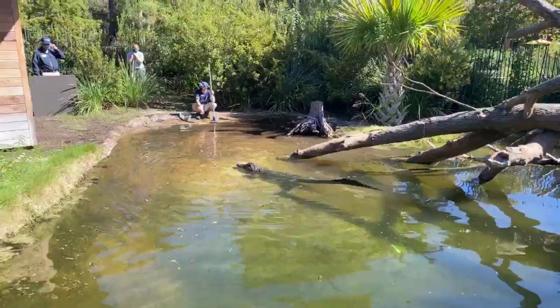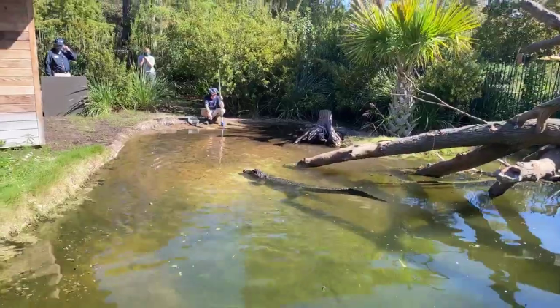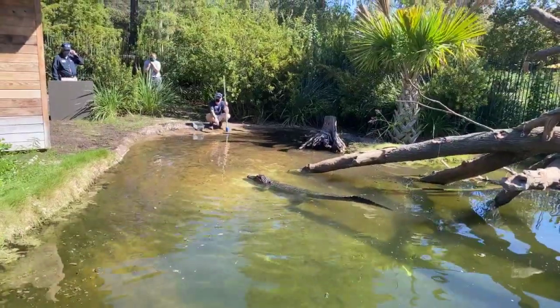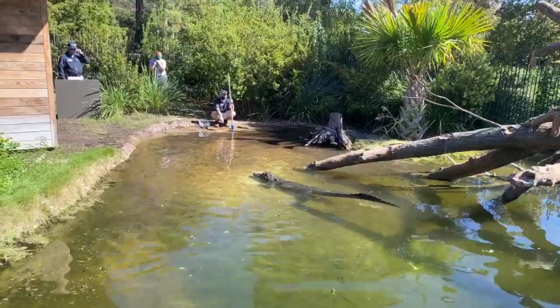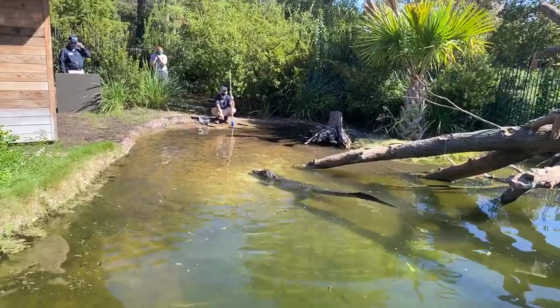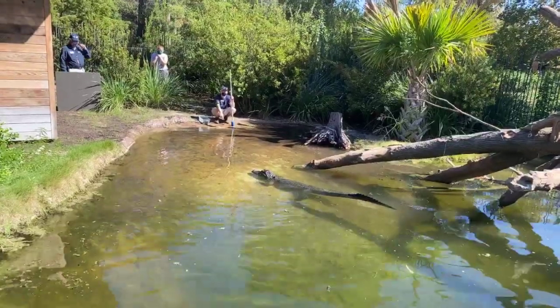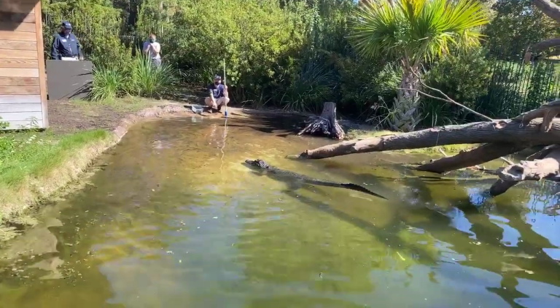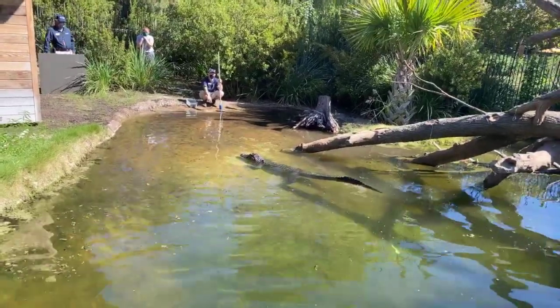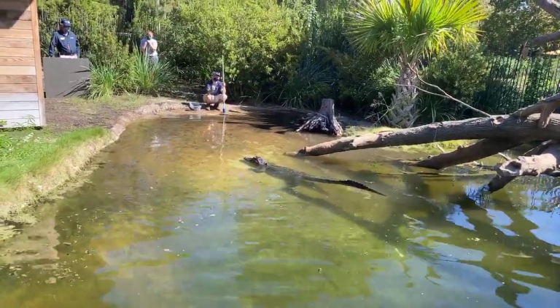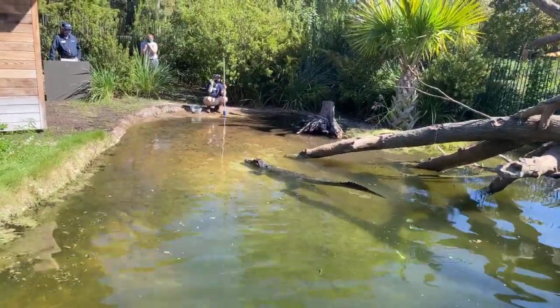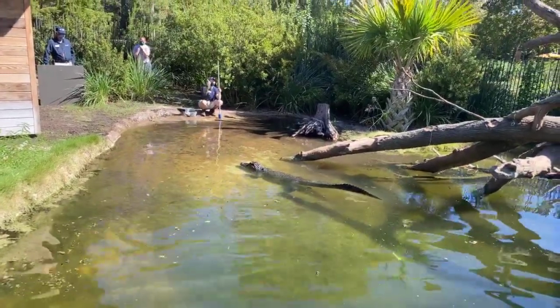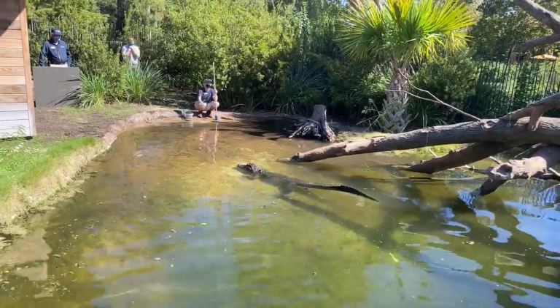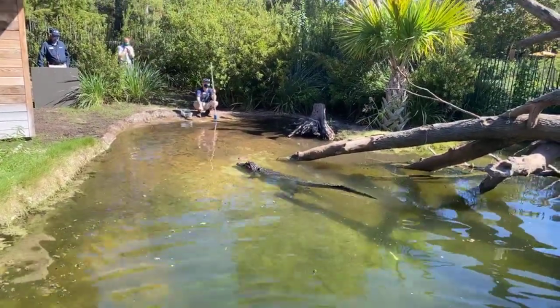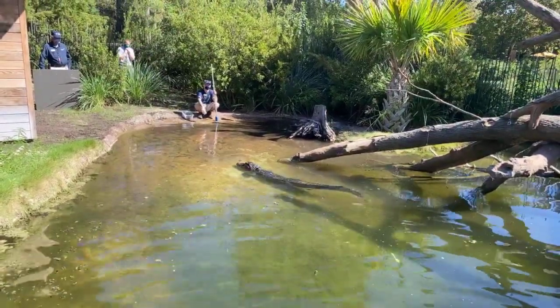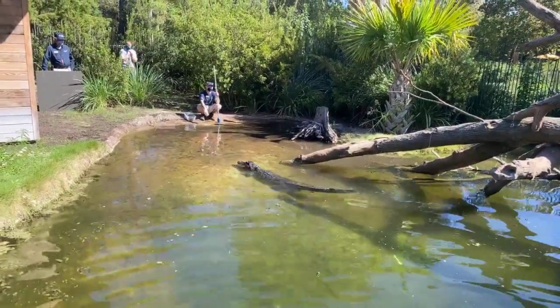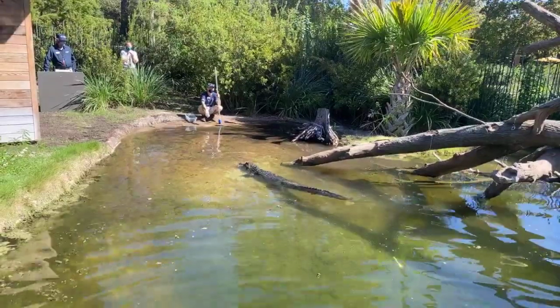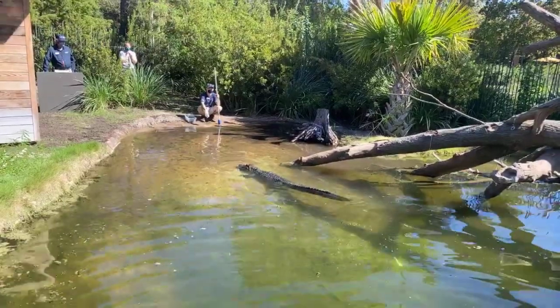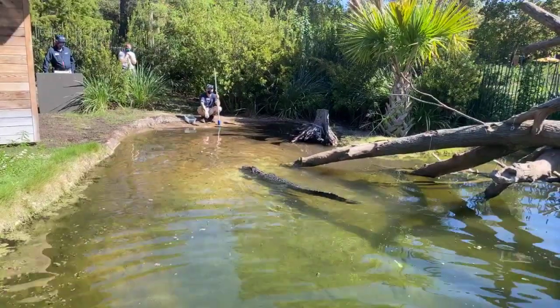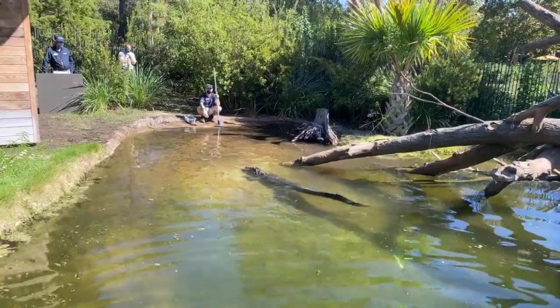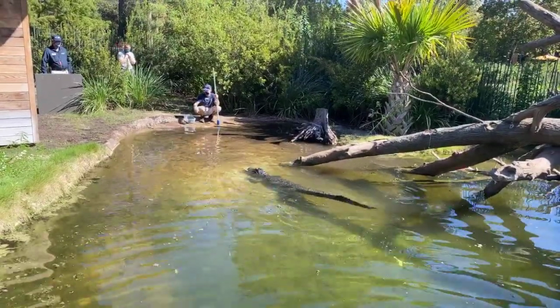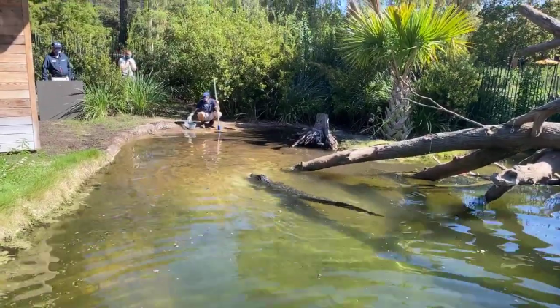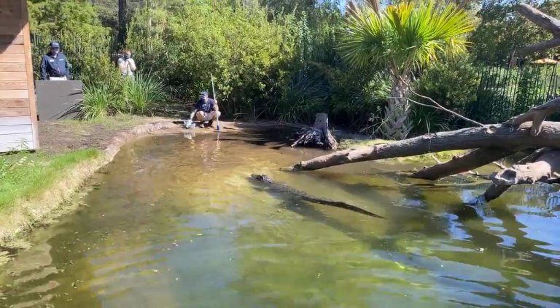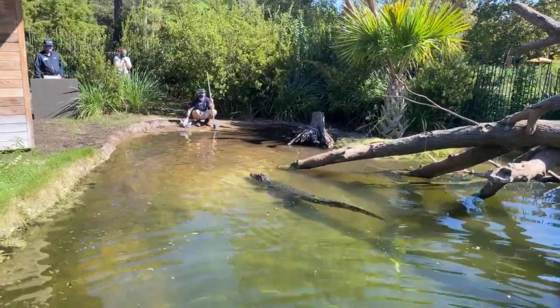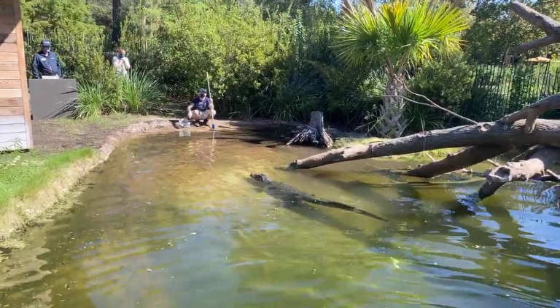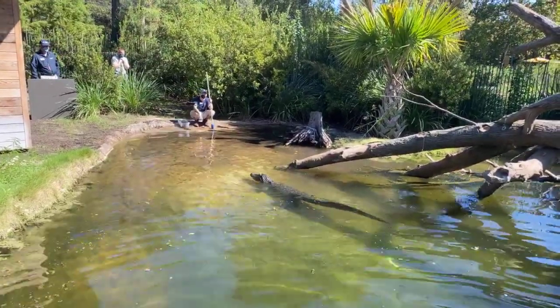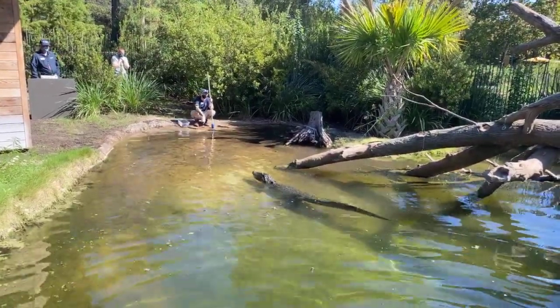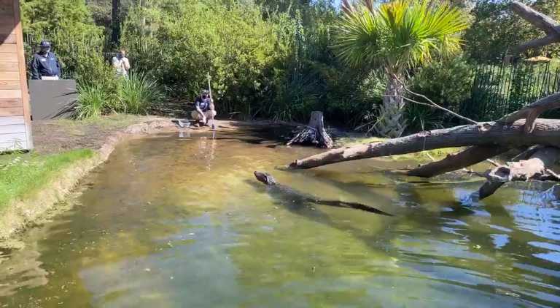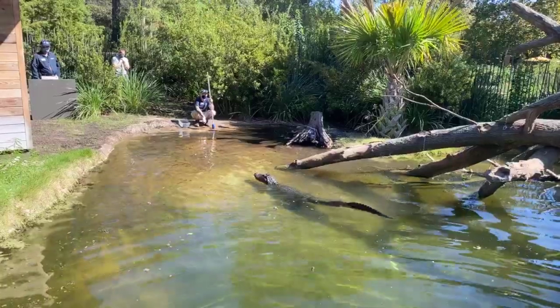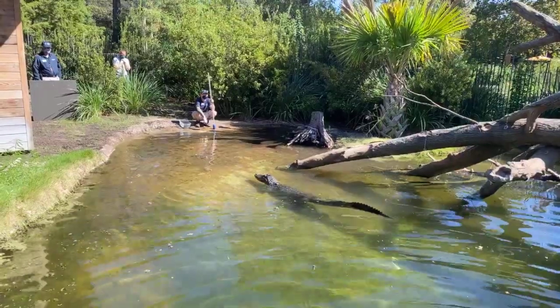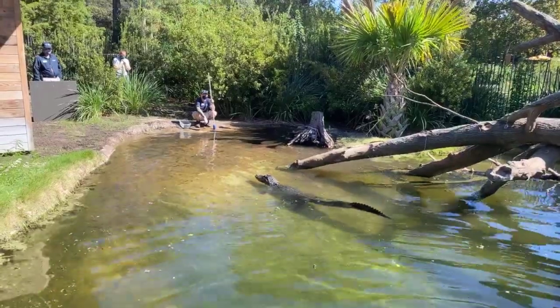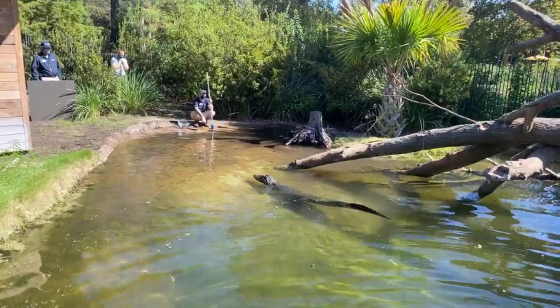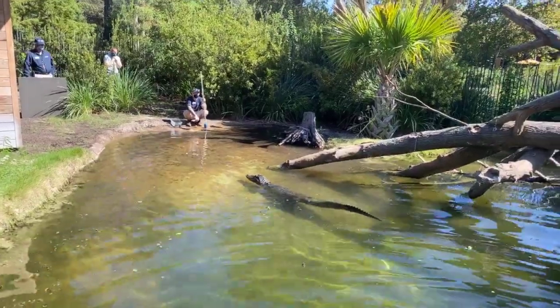One of the closest places besides the zoo to see alligators is Brazos Bend State Park. There's a nice lake out there that you can hike around, and you usually always see alligators out there.